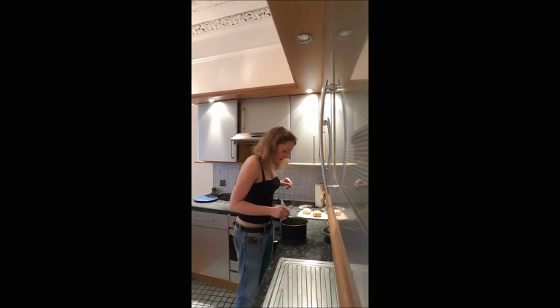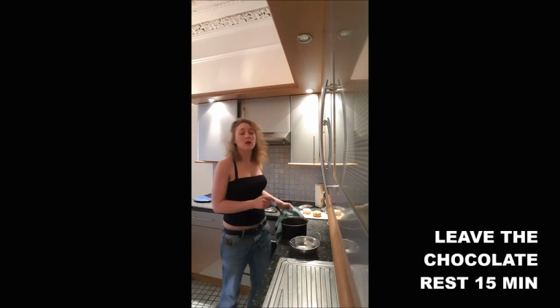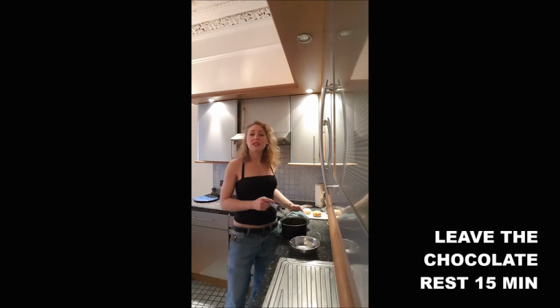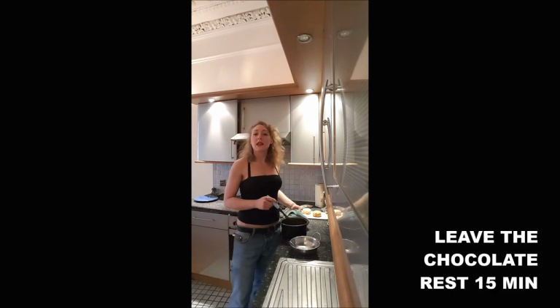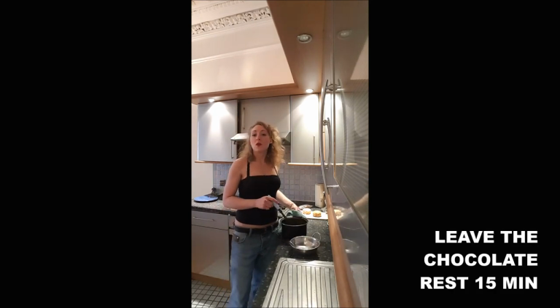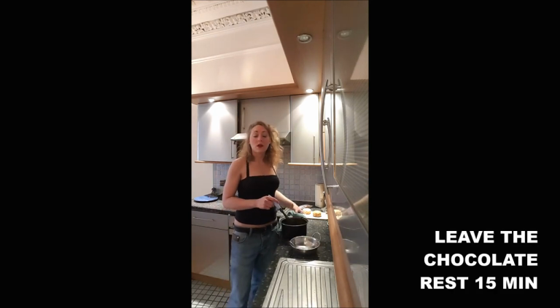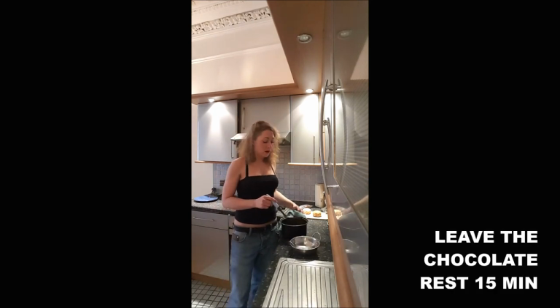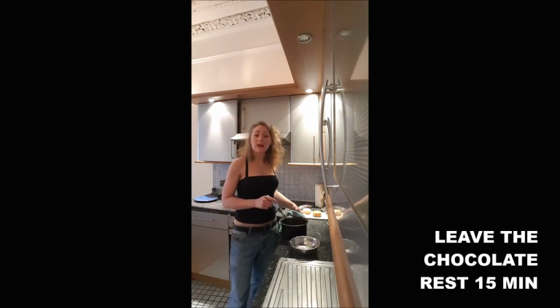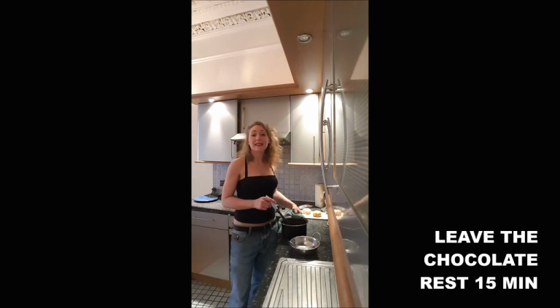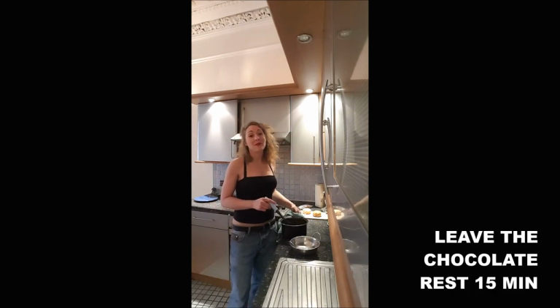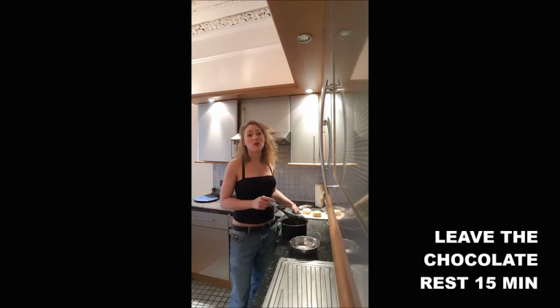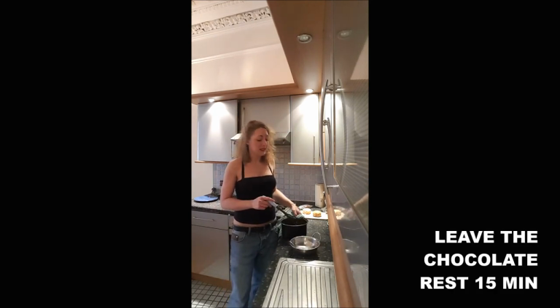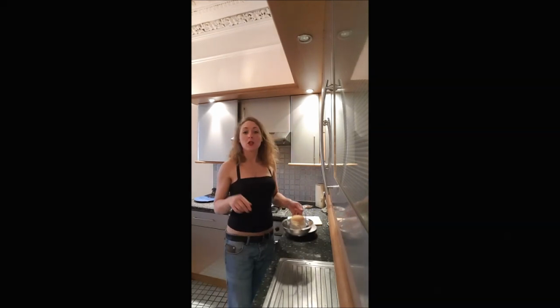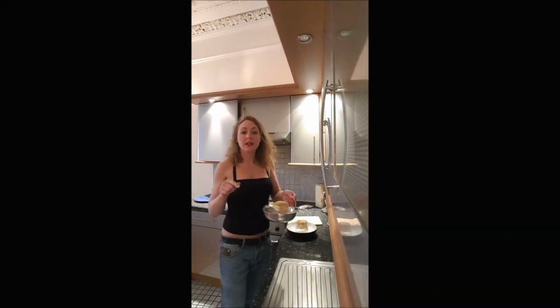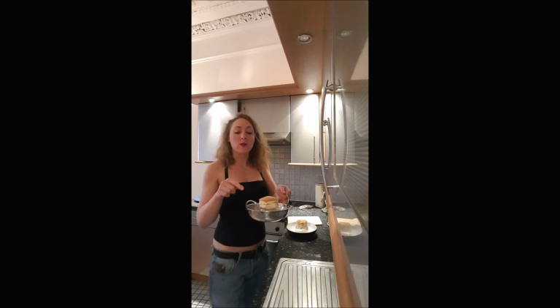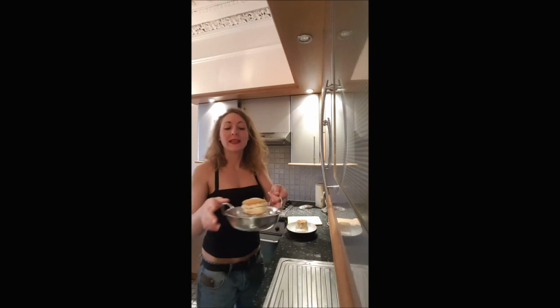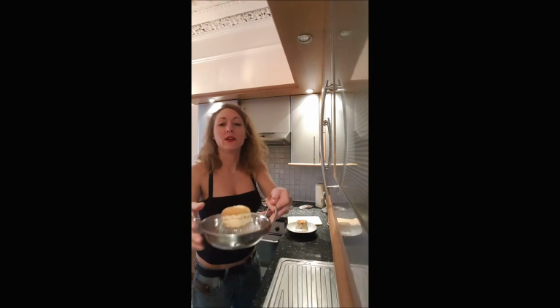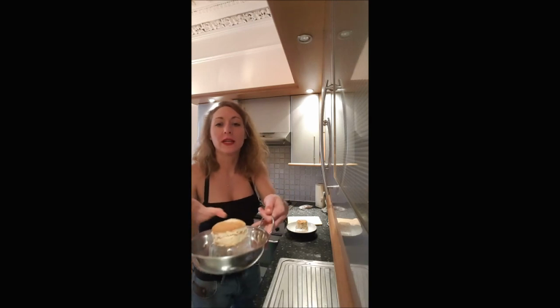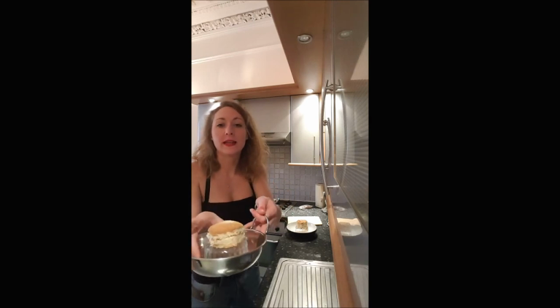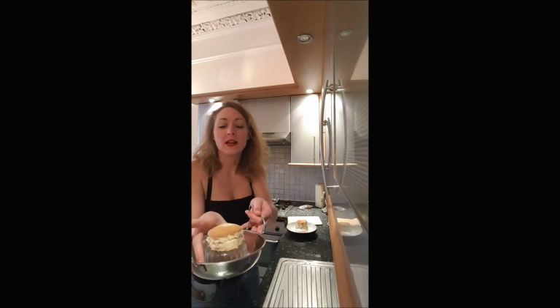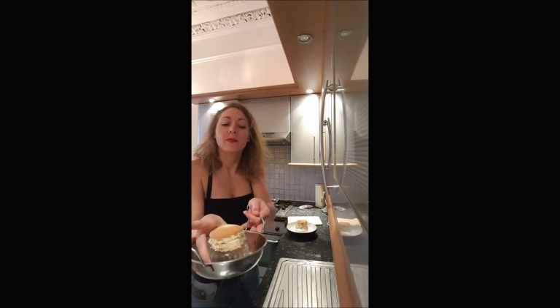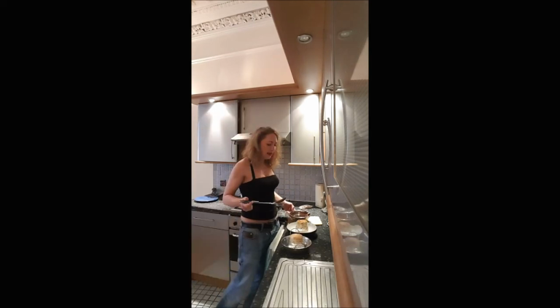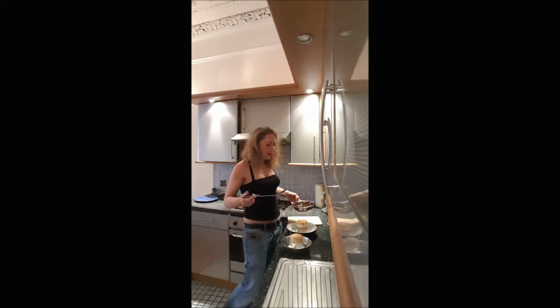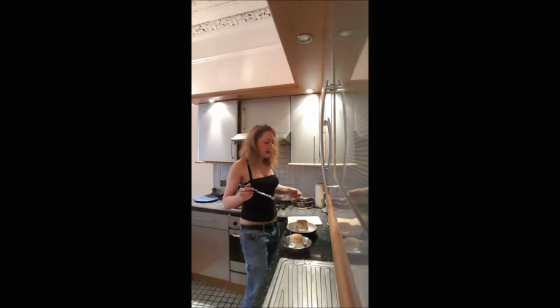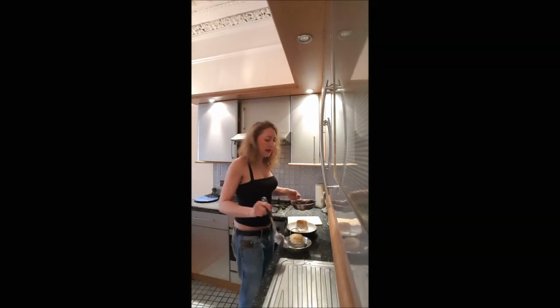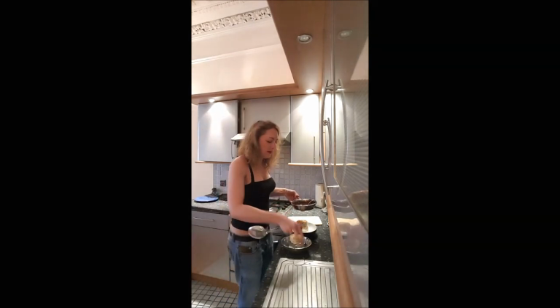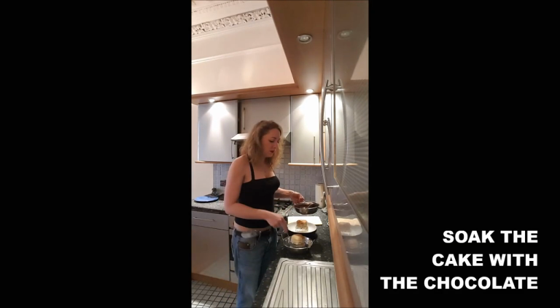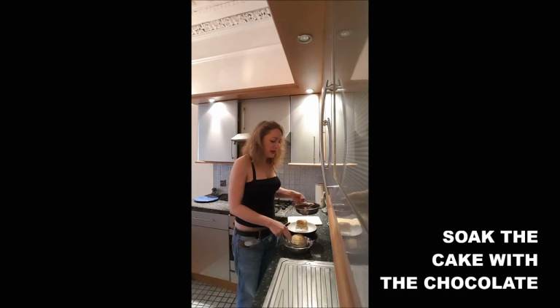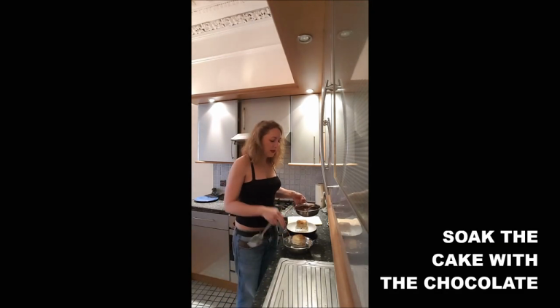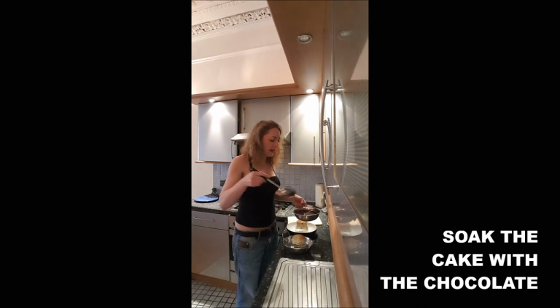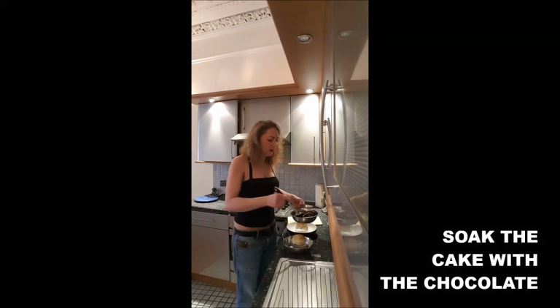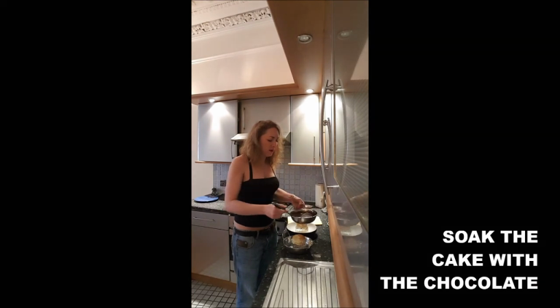You let your chocolate chill before you use it. To put it on my whisked eggs, I've done a reinstallation. And then we just have to coat our cake with the chocolate.